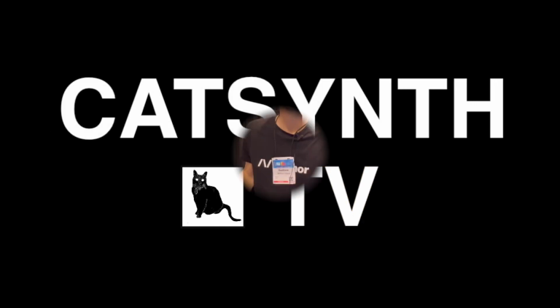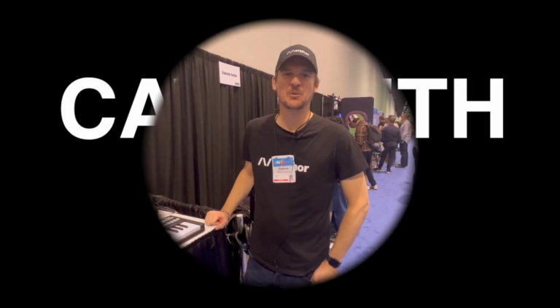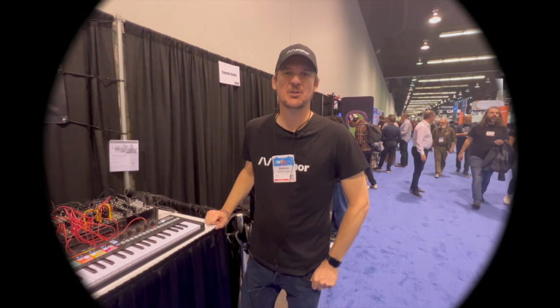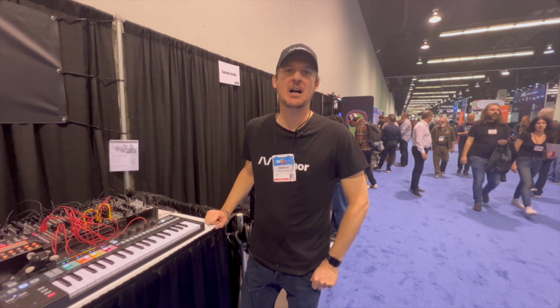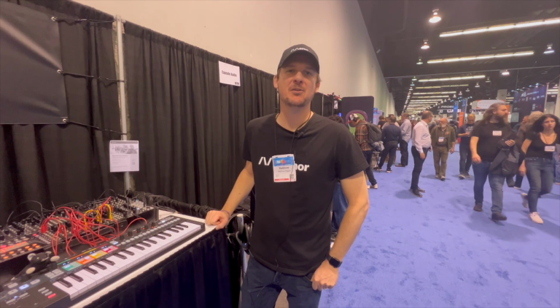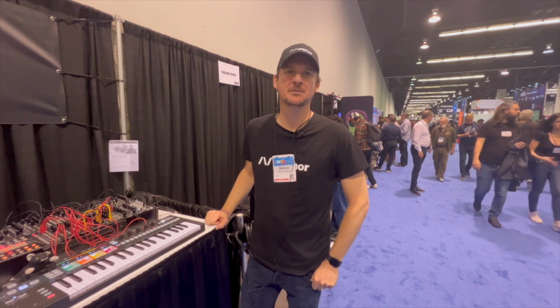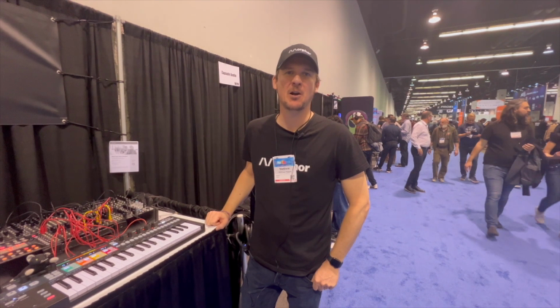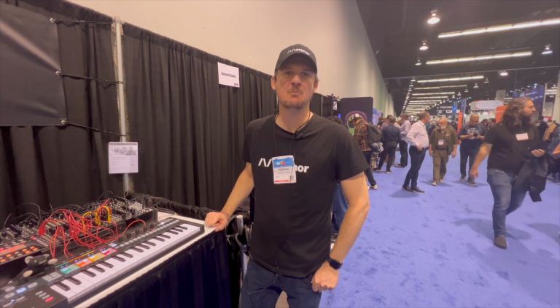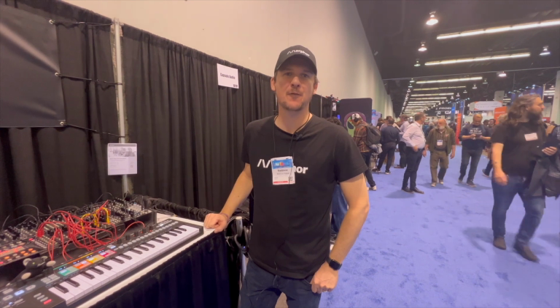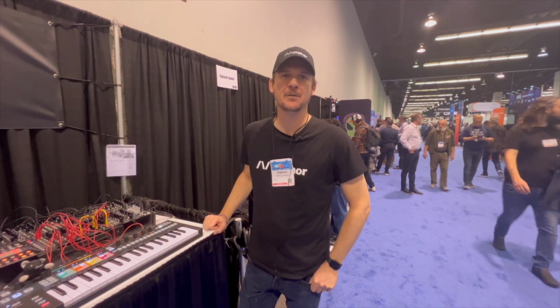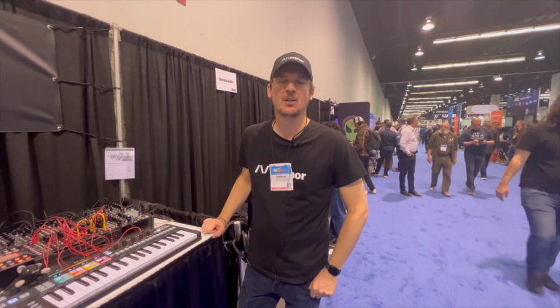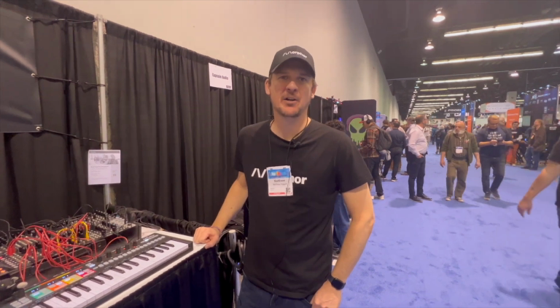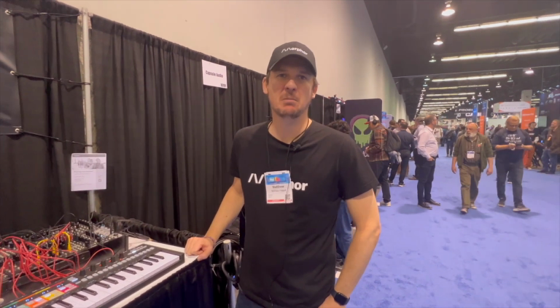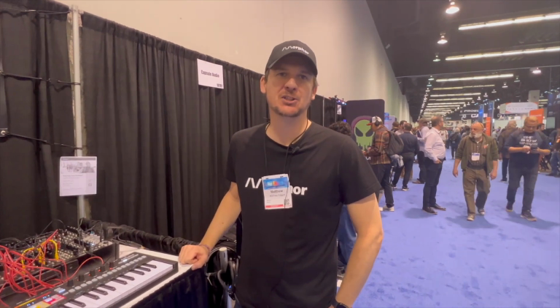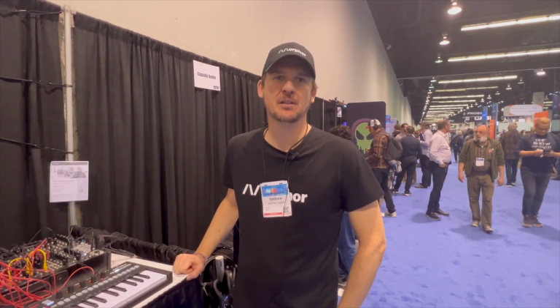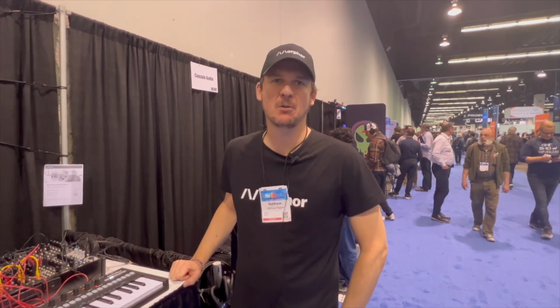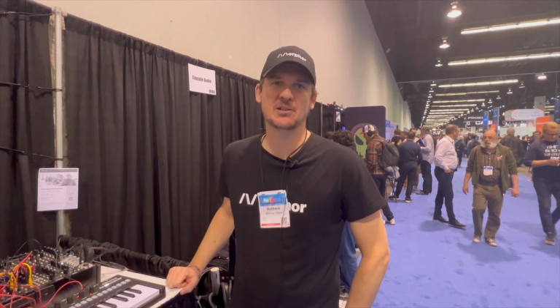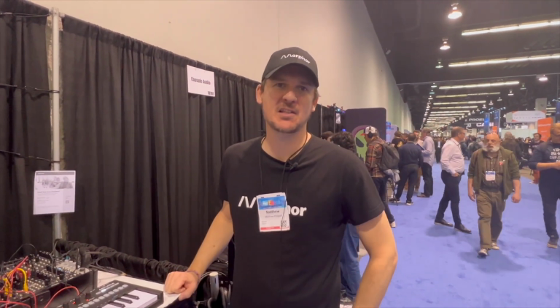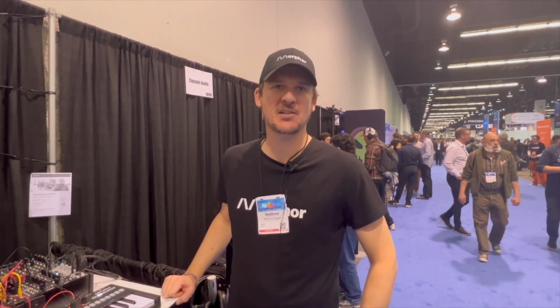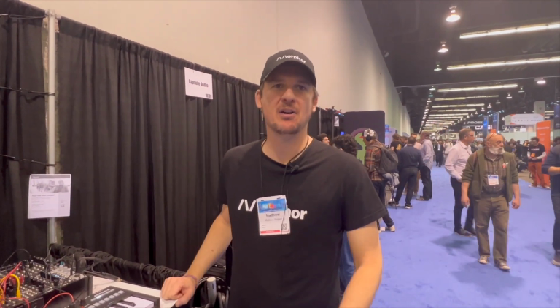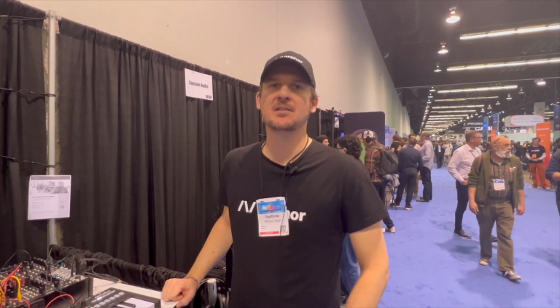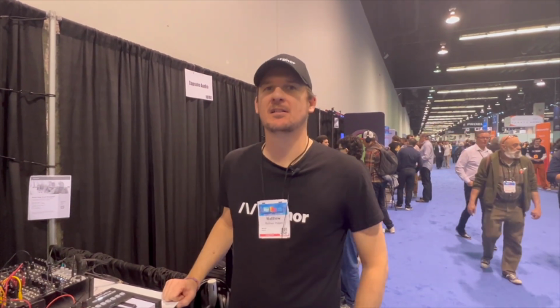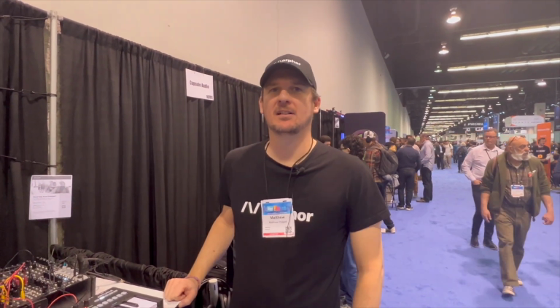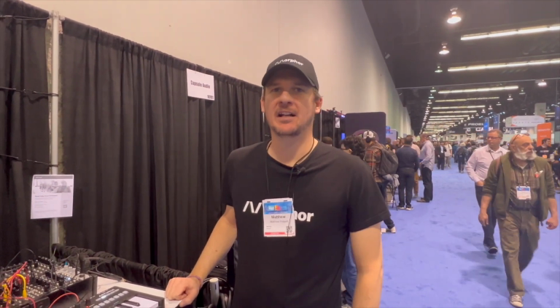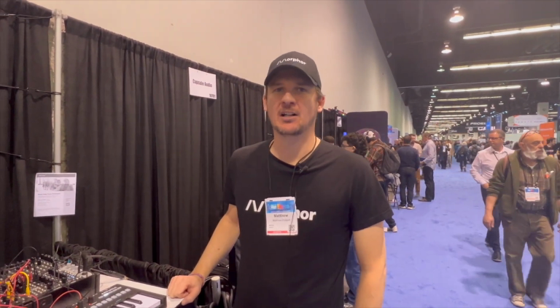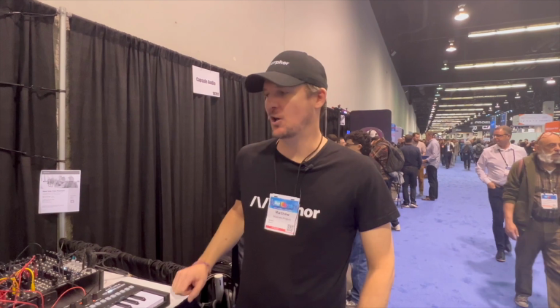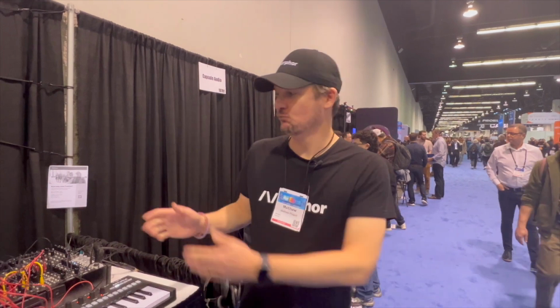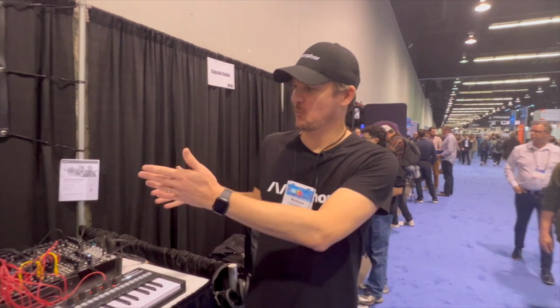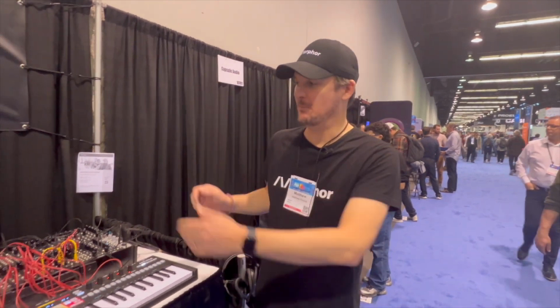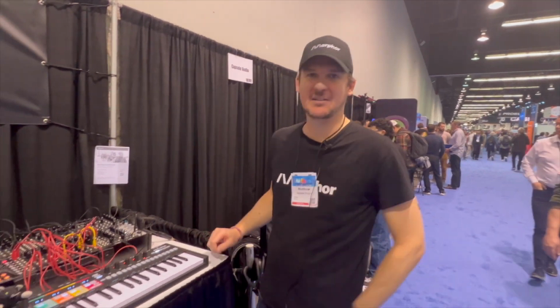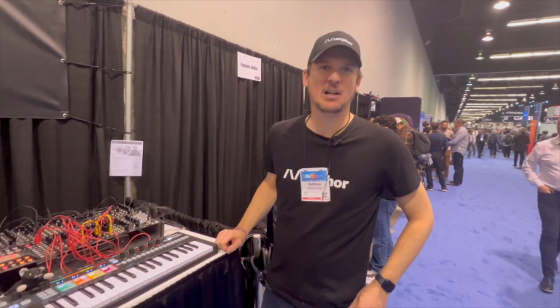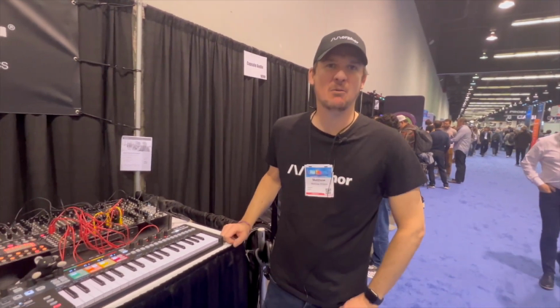I'm Matthew from Morphor. We're a Belgian modular synthesizer brand and we've been putting together a couple of modules.